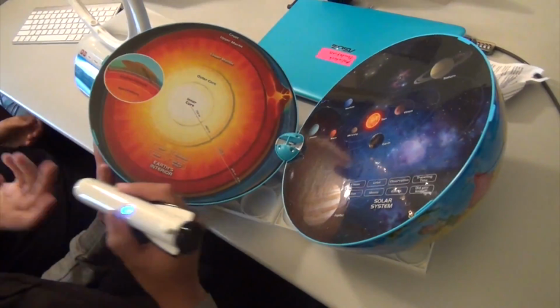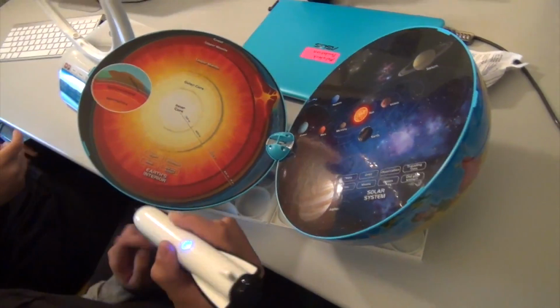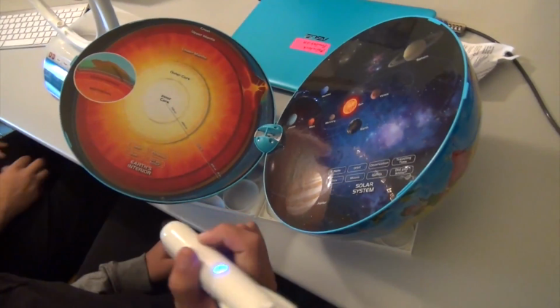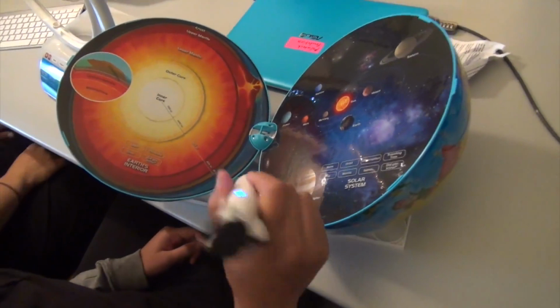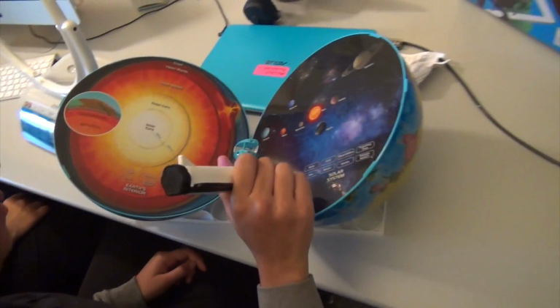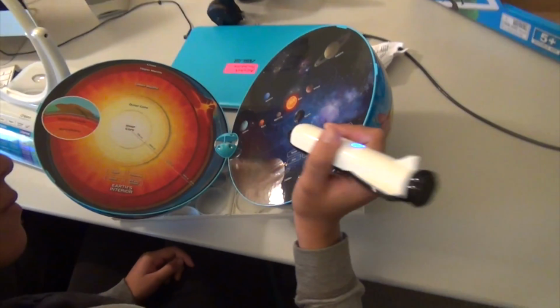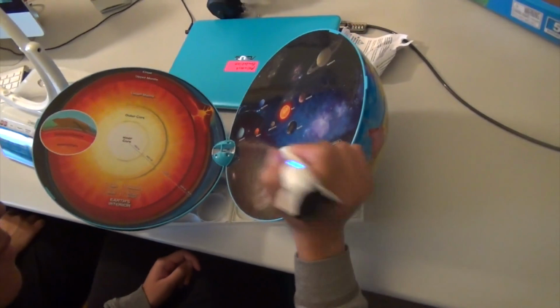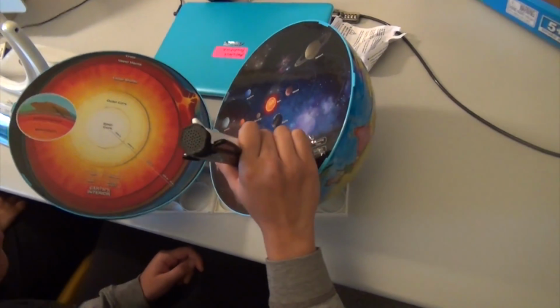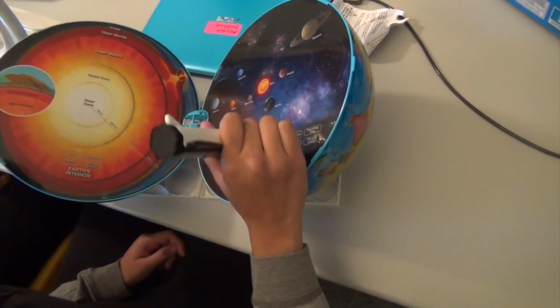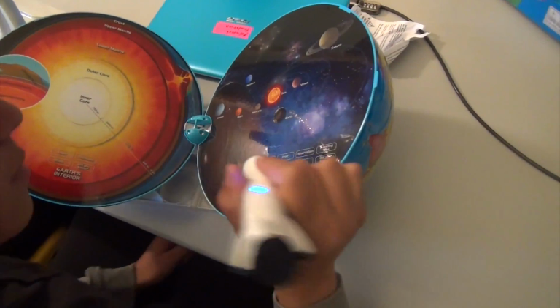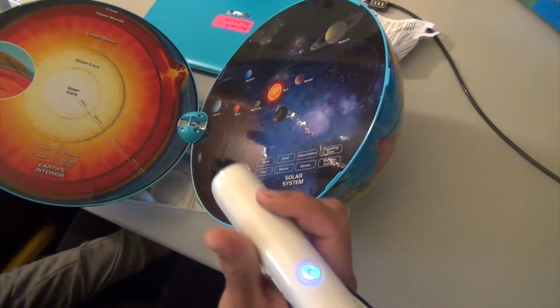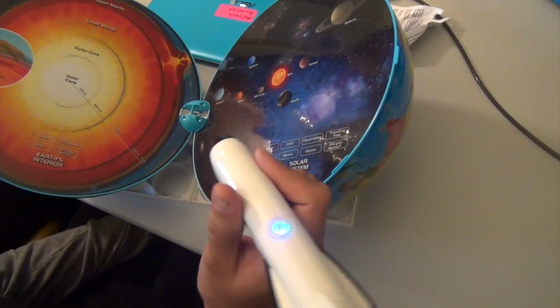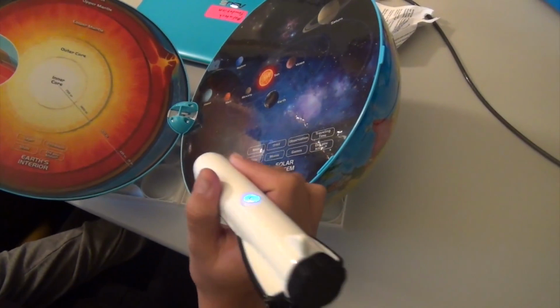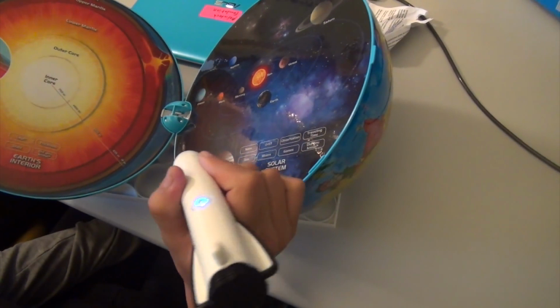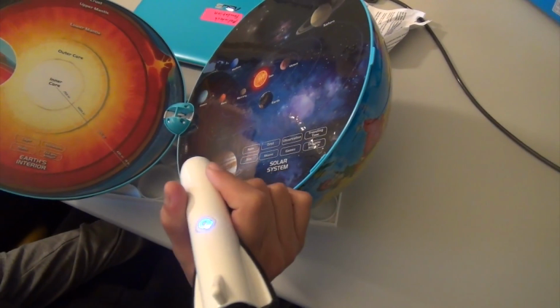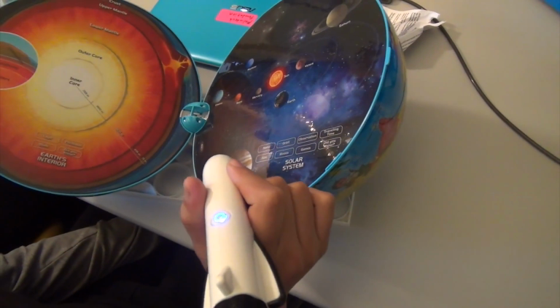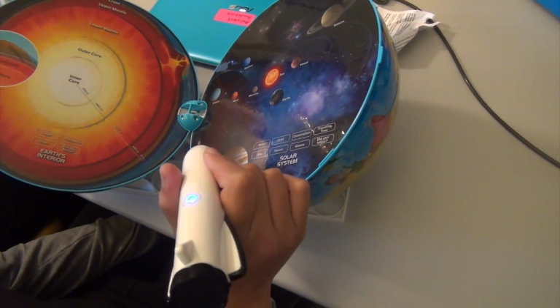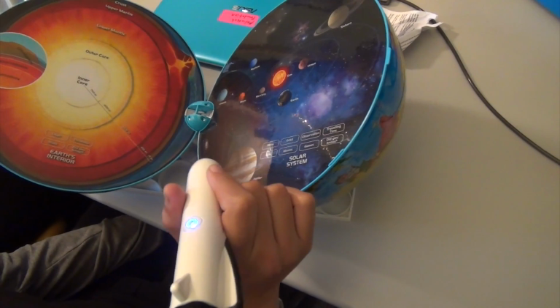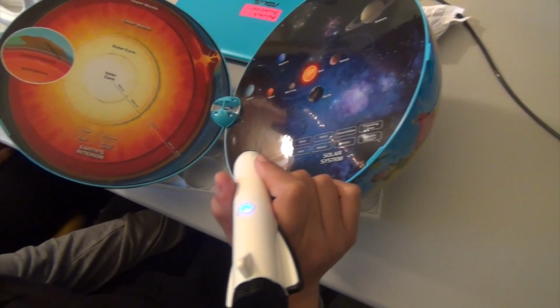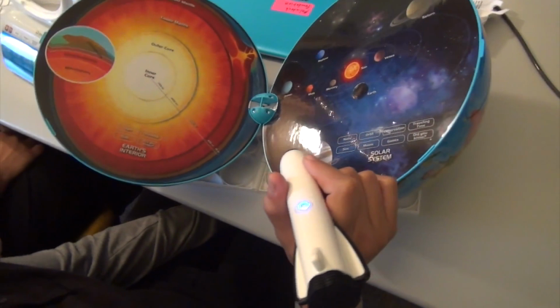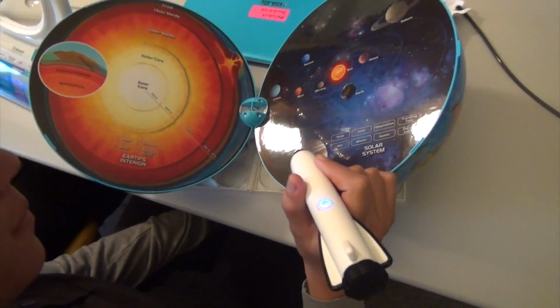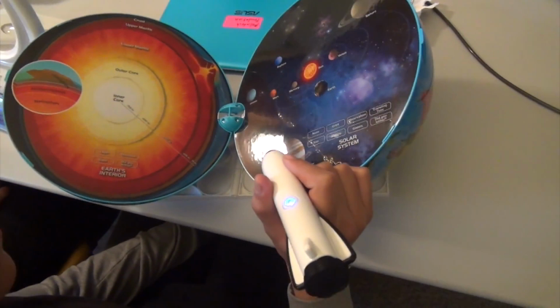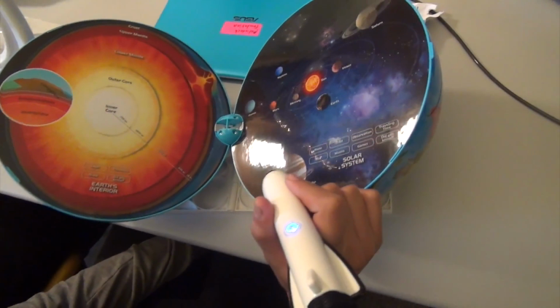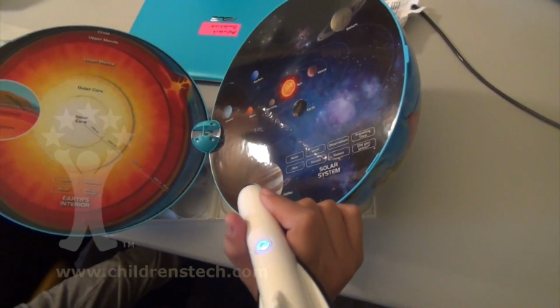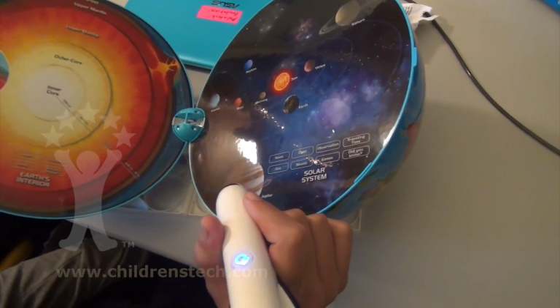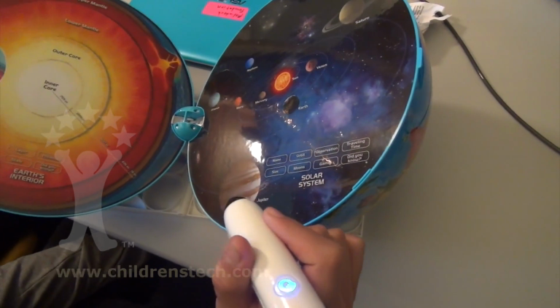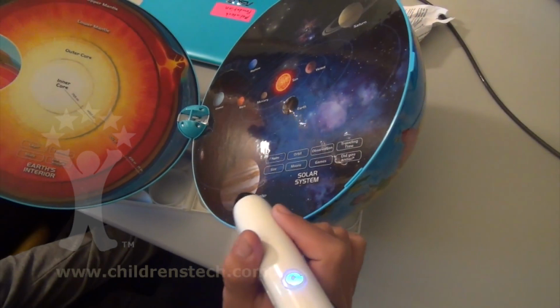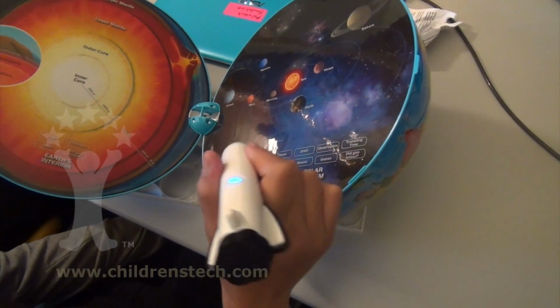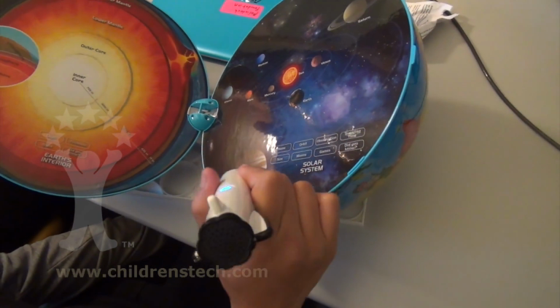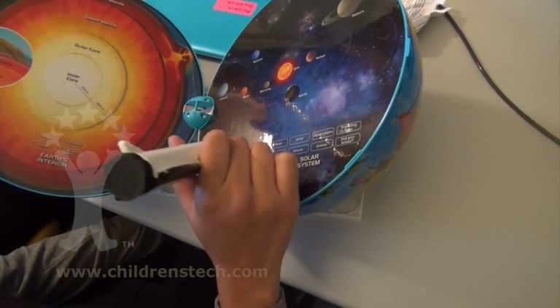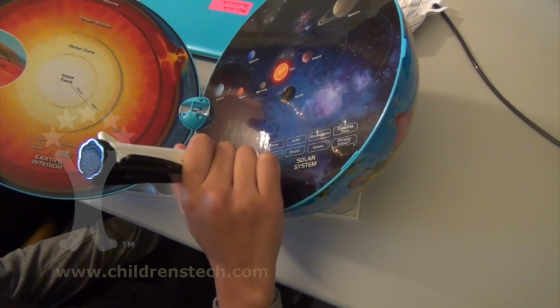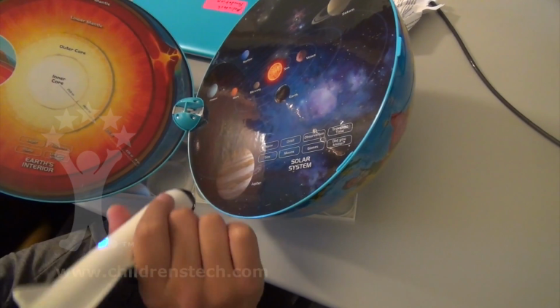And now you can do quizzes. Show us a quiz. Touch an object in the solar system to learn its name. Jupiter.